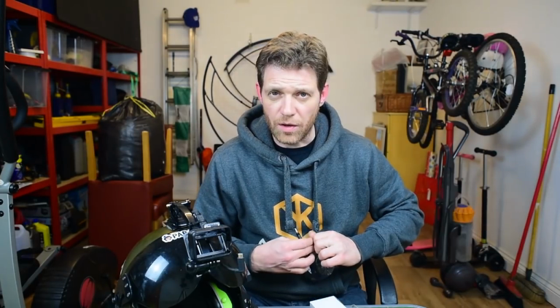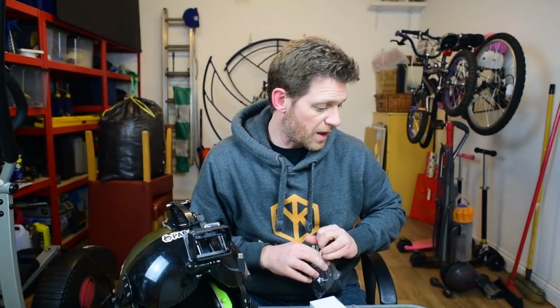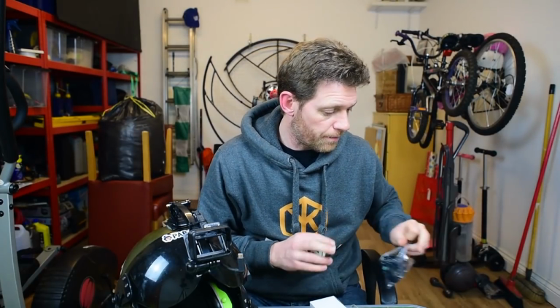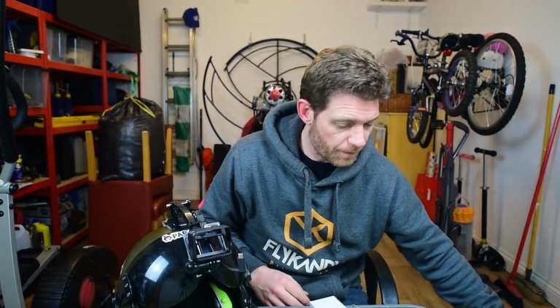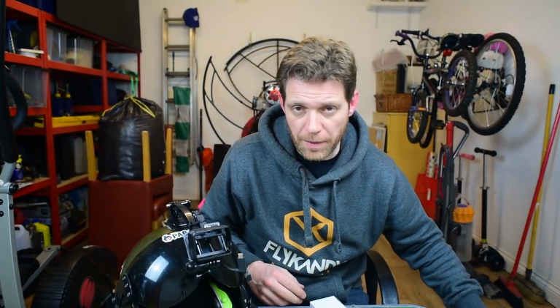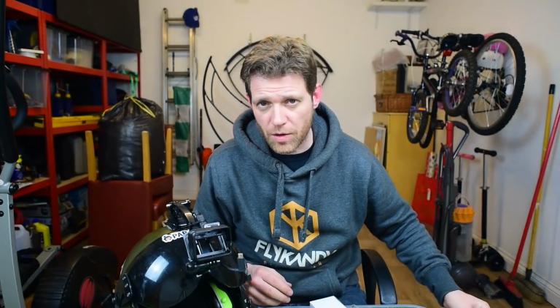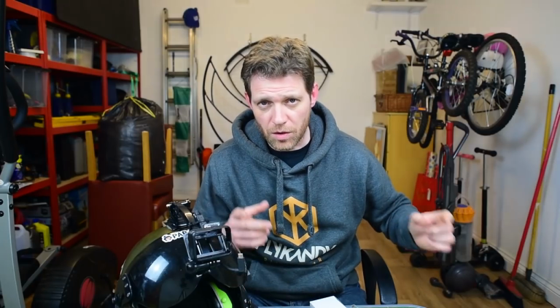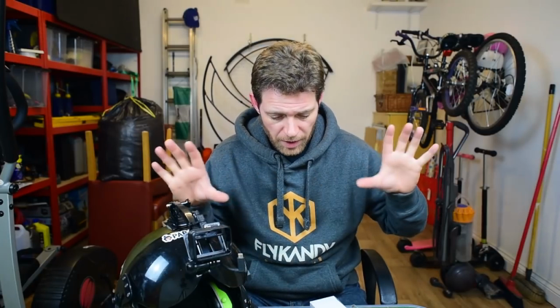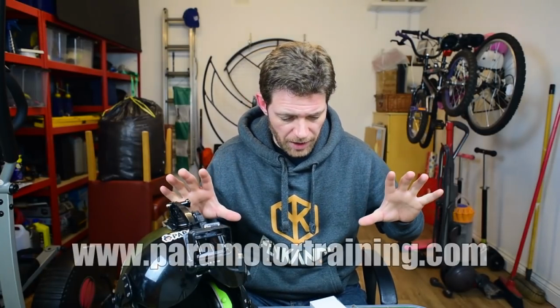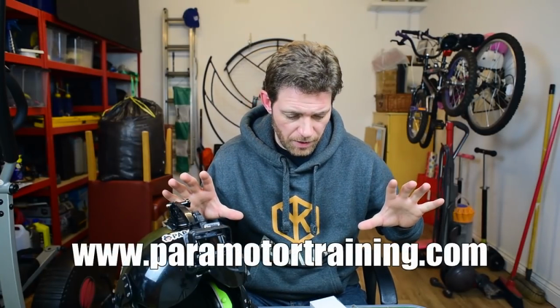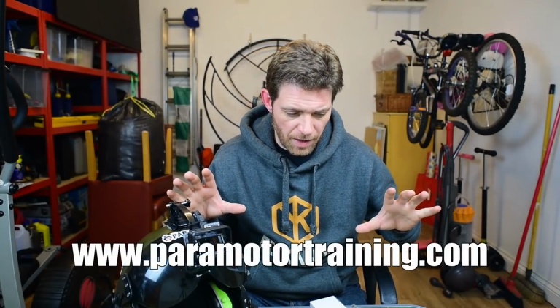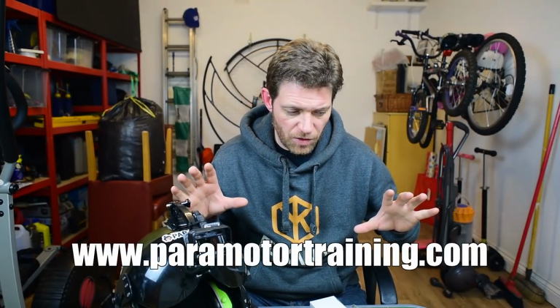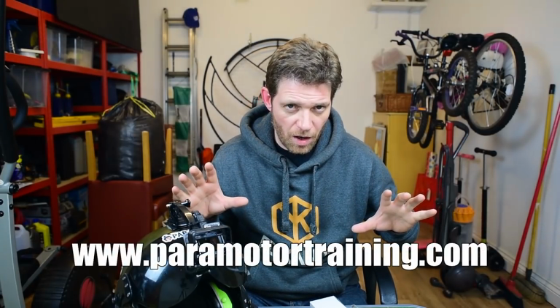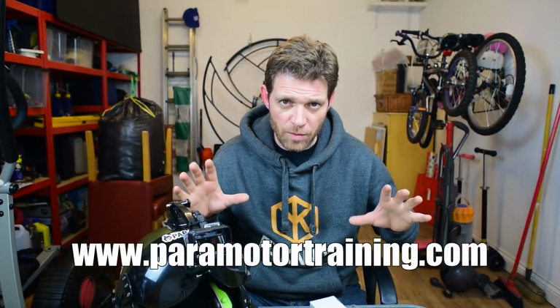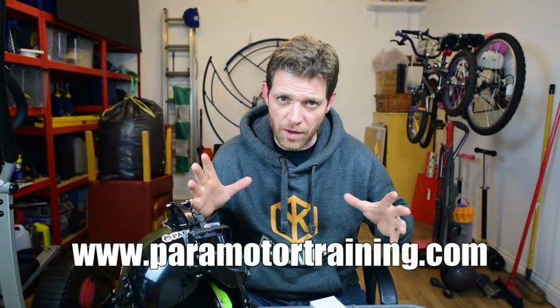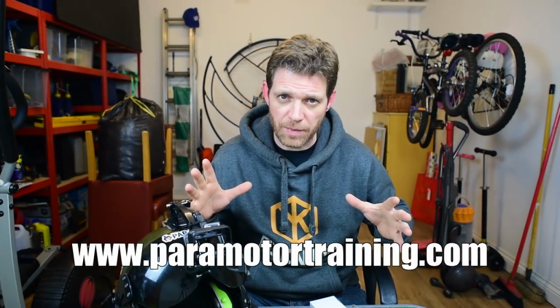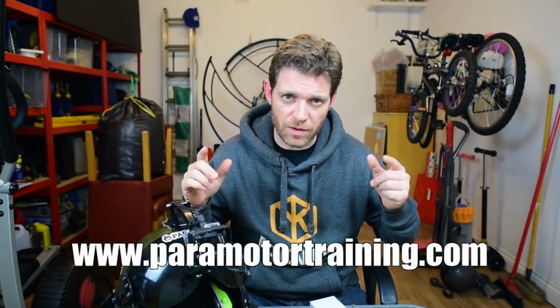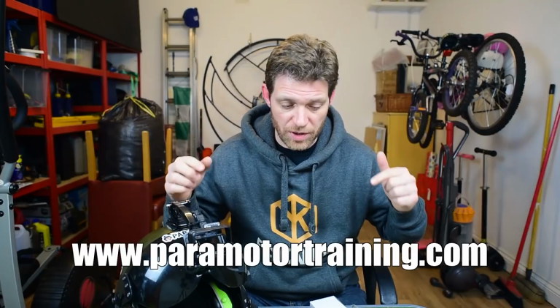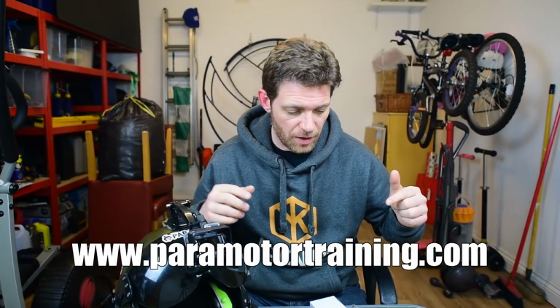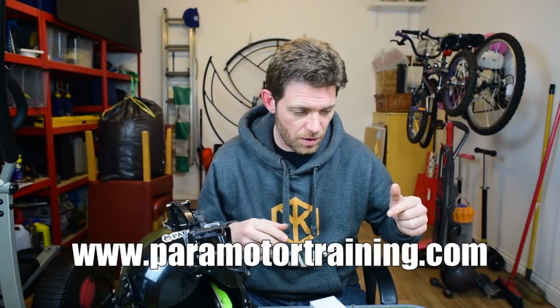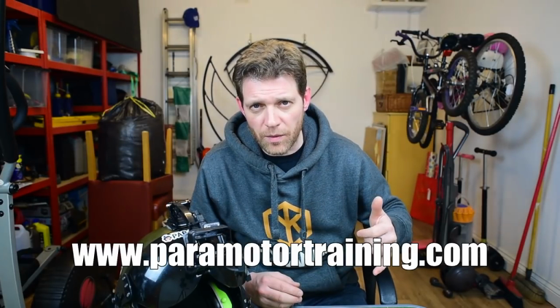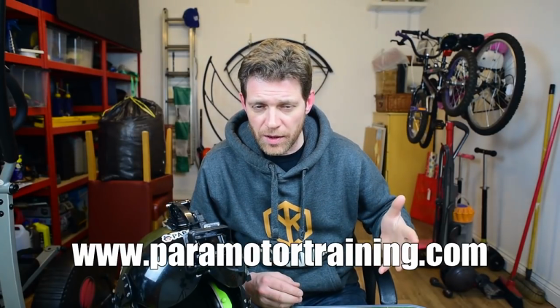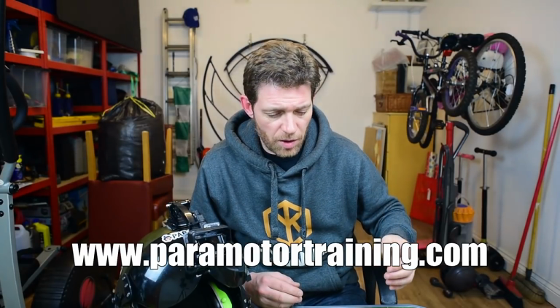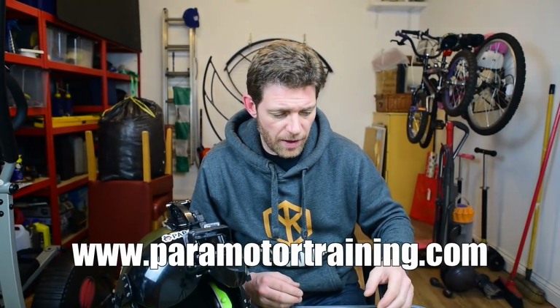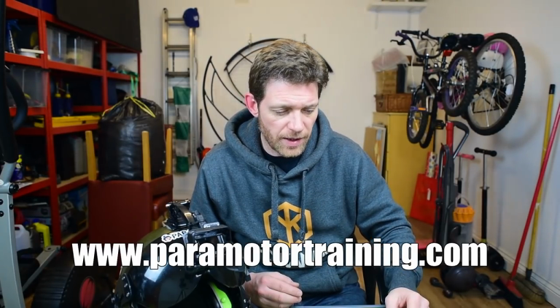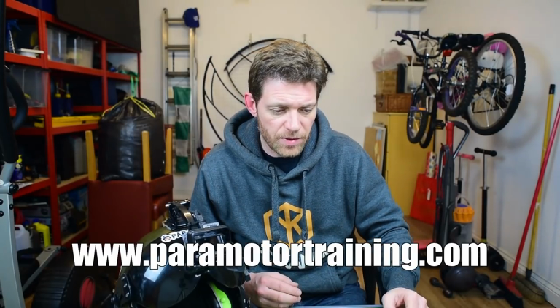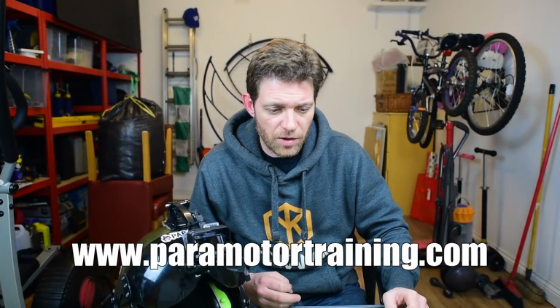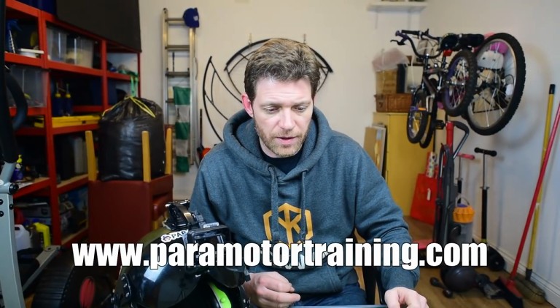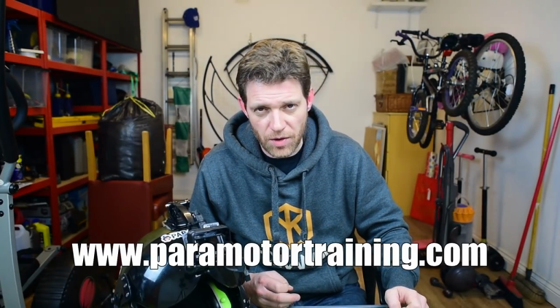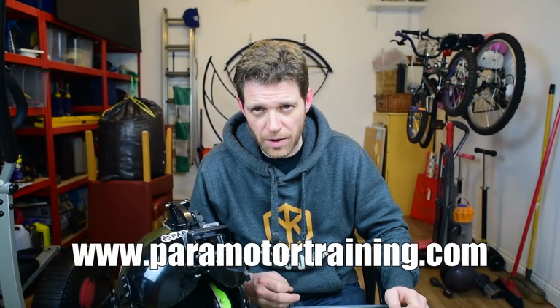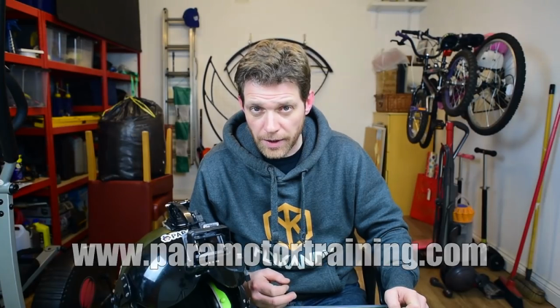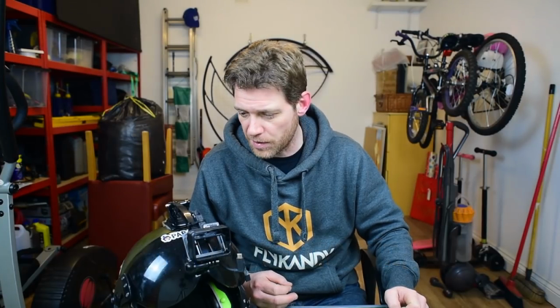Paramotortraining.com — link here. If you are a noob, and I know there's a bunch of you that watch these videos, get on the website, give Simon a ring, get down there with Simon and Colin, get your training done, get in the sky.